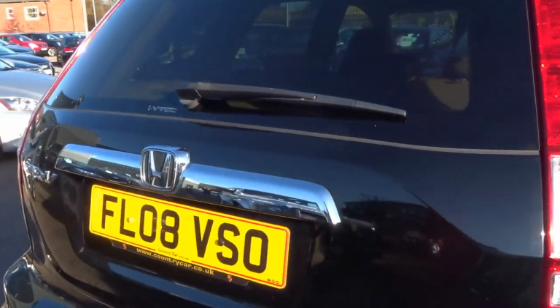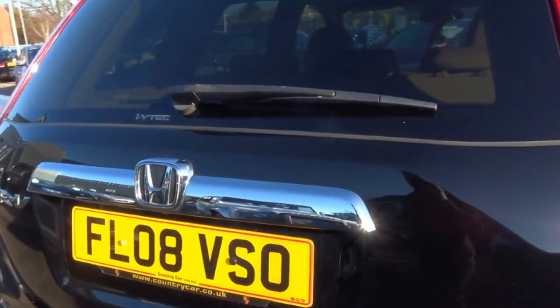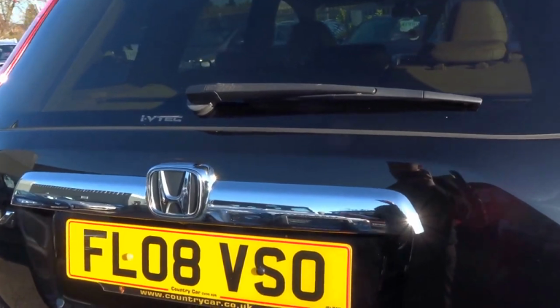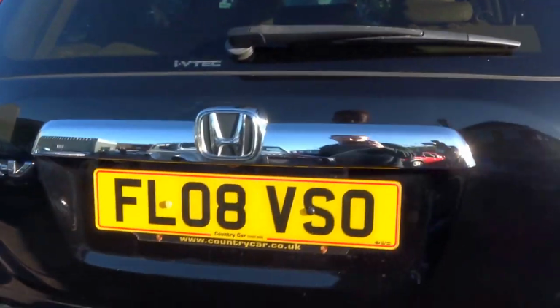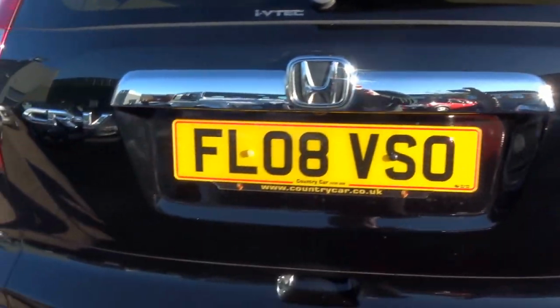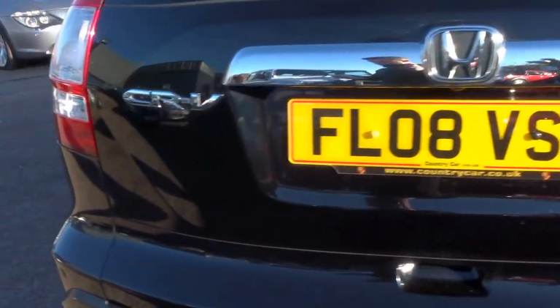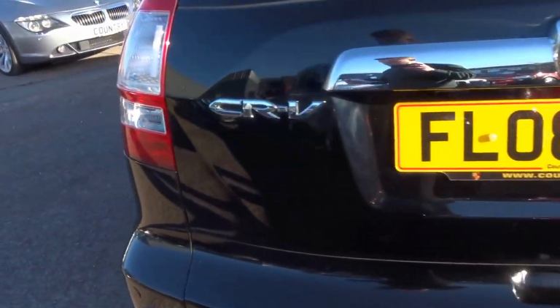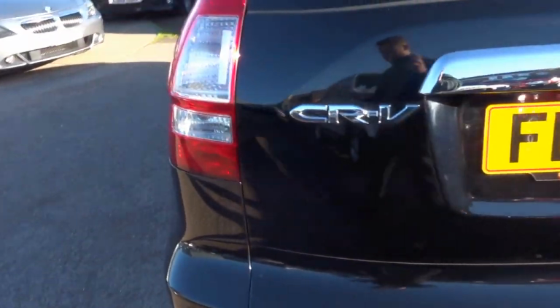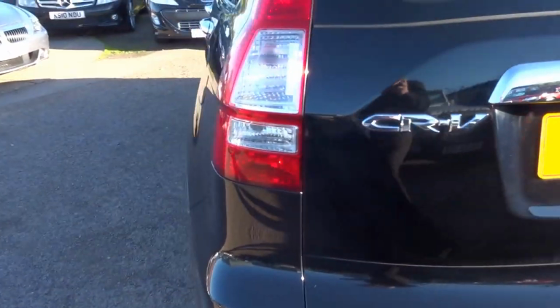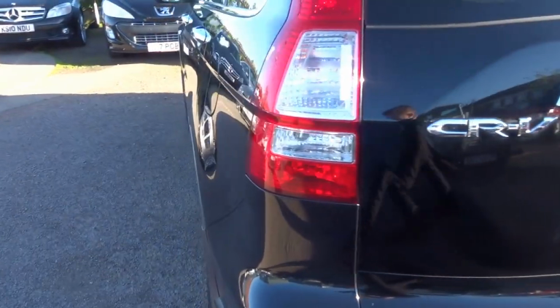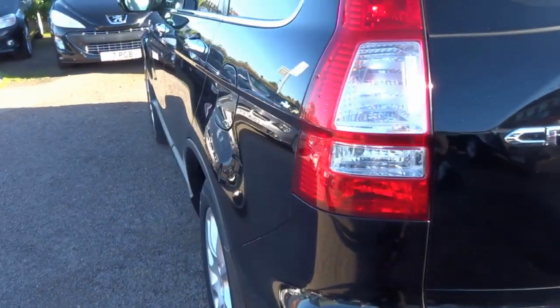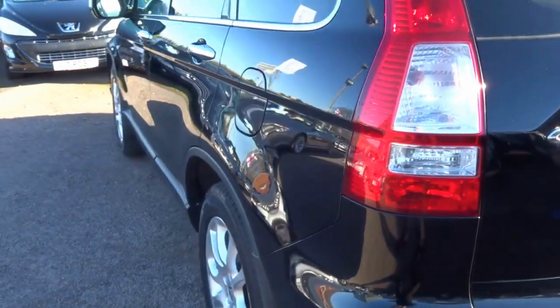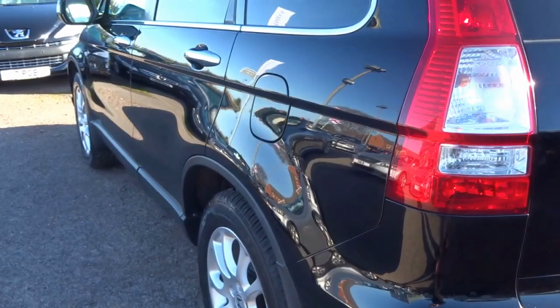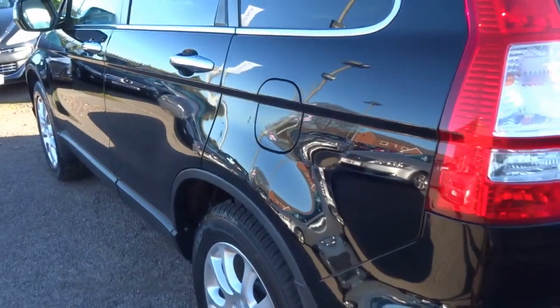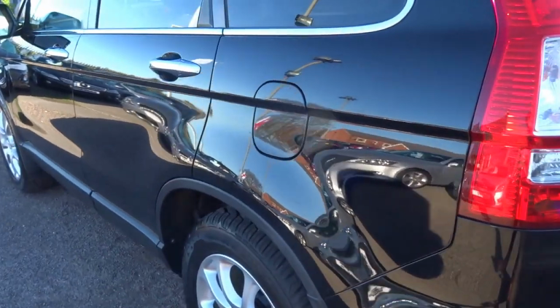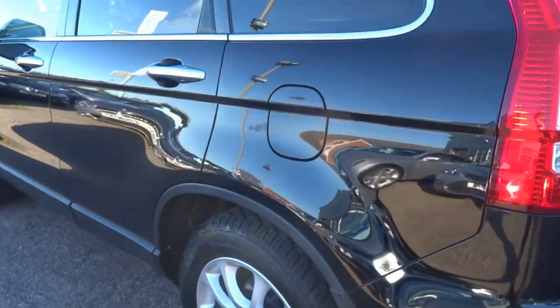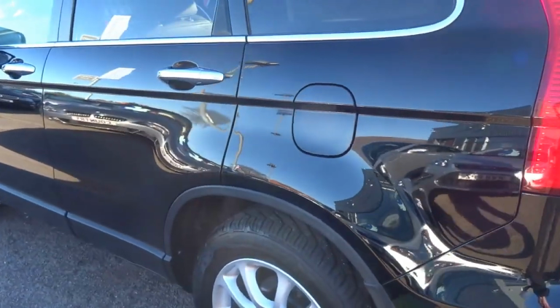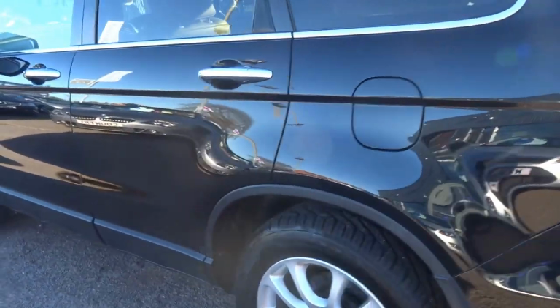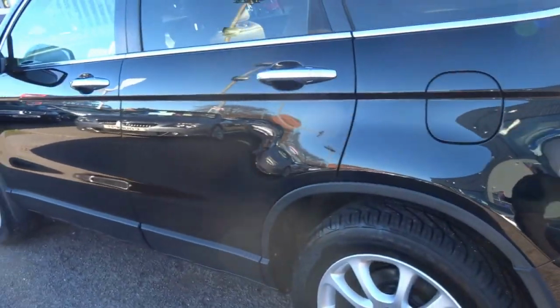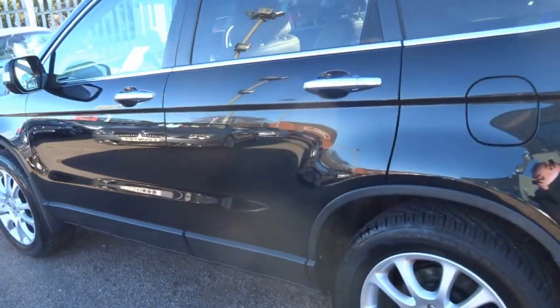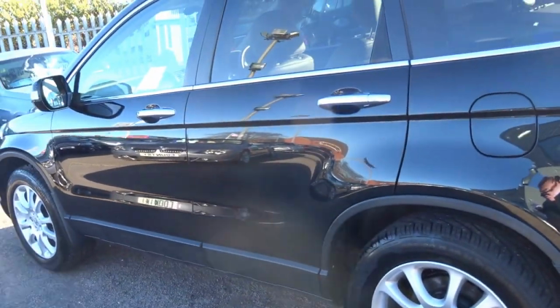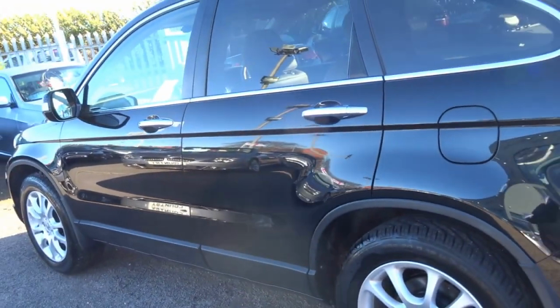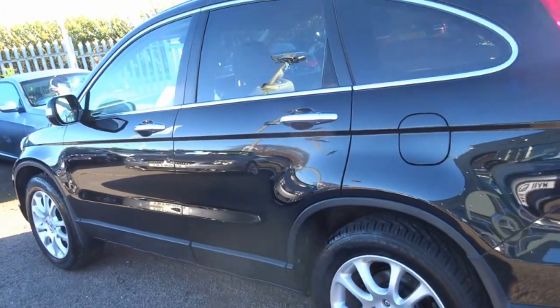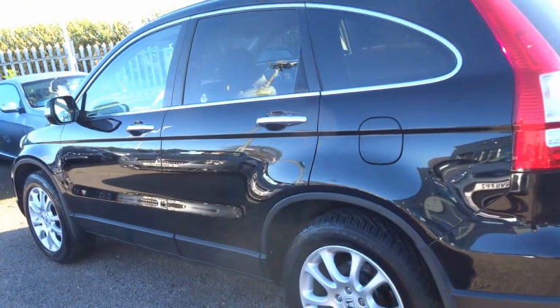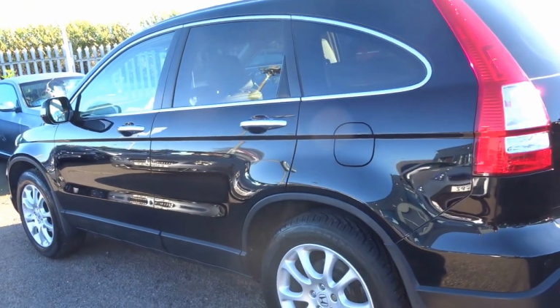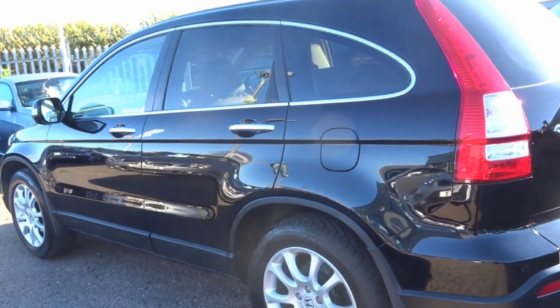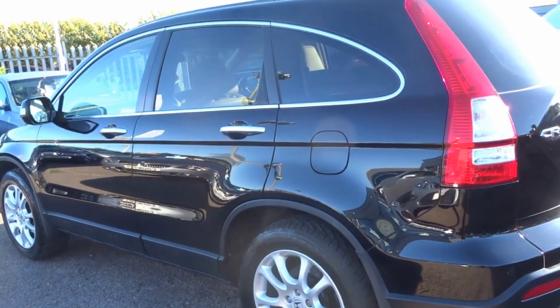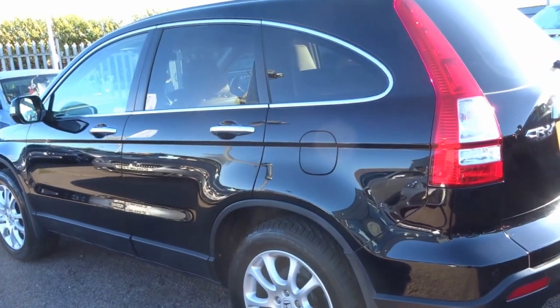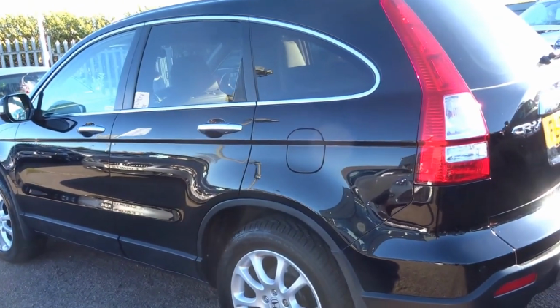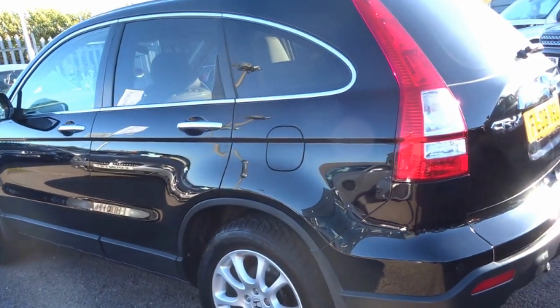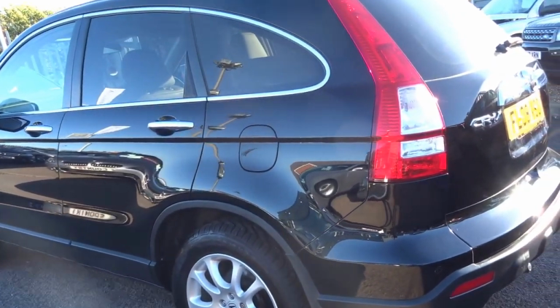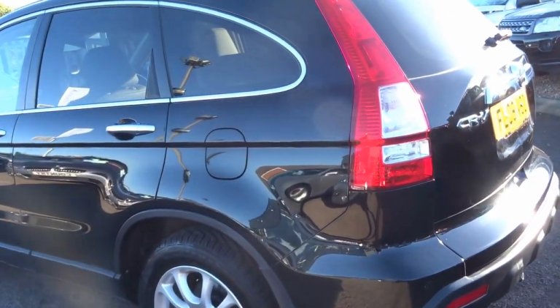It's covered just 79,000 miles. This particular one is the 2.0L VTEC petrol, 148bhp.